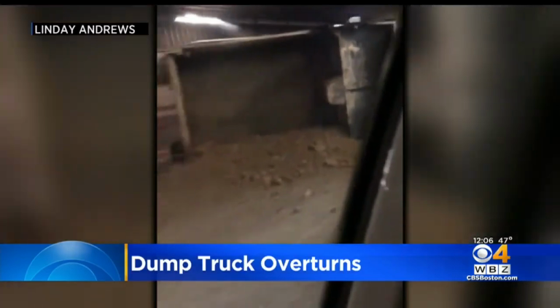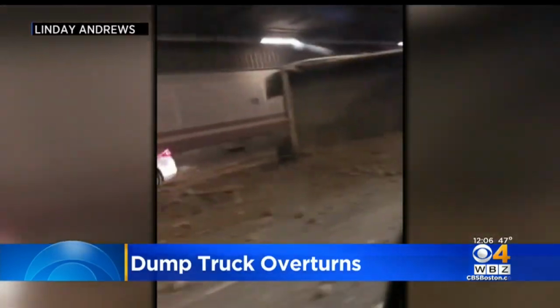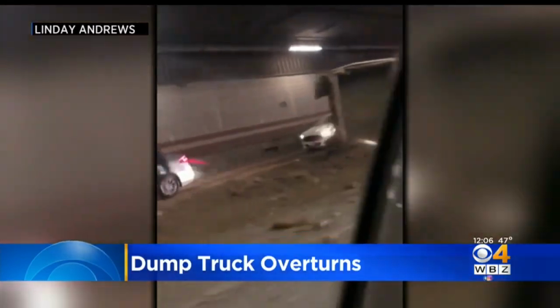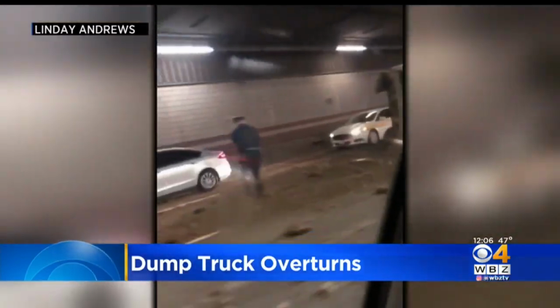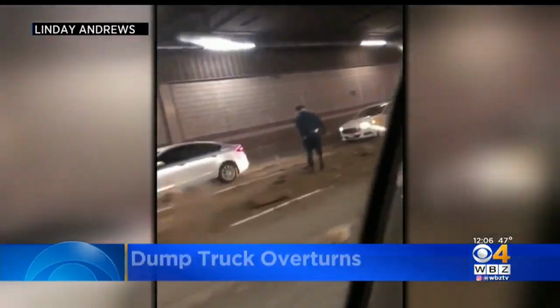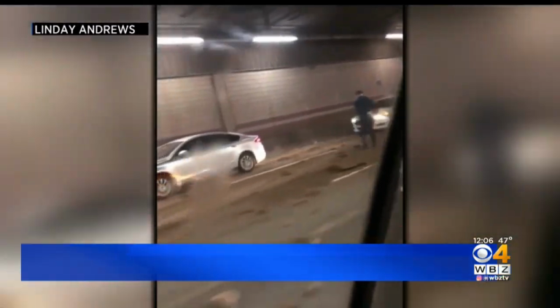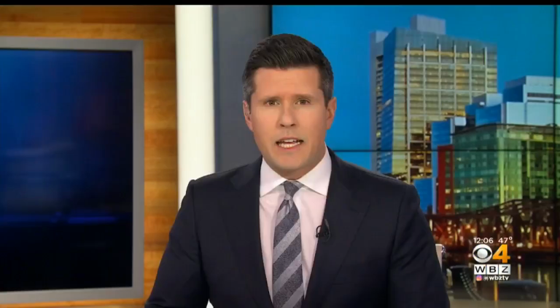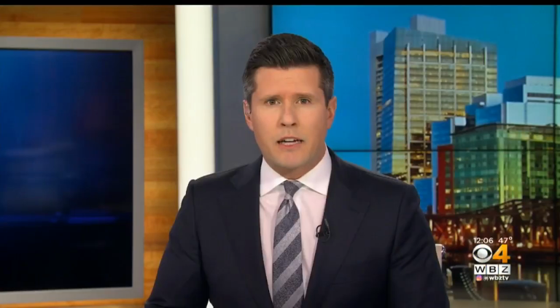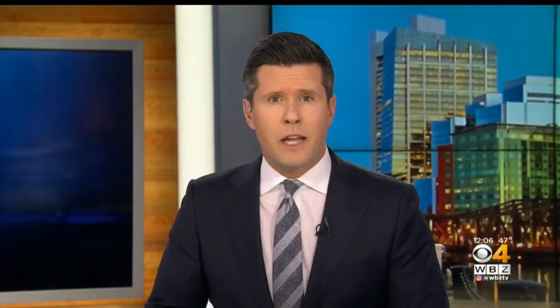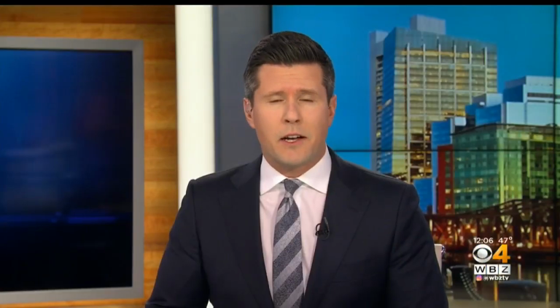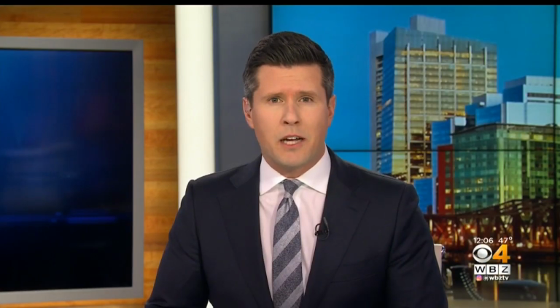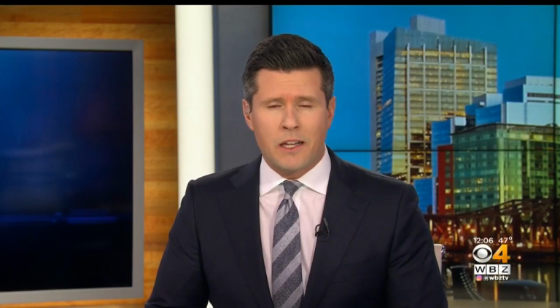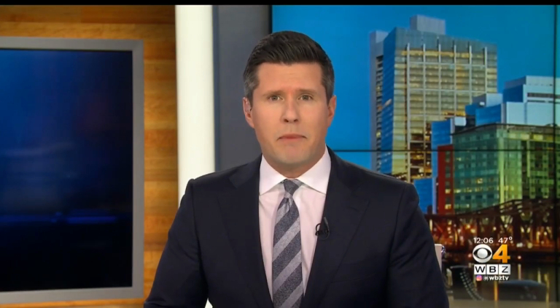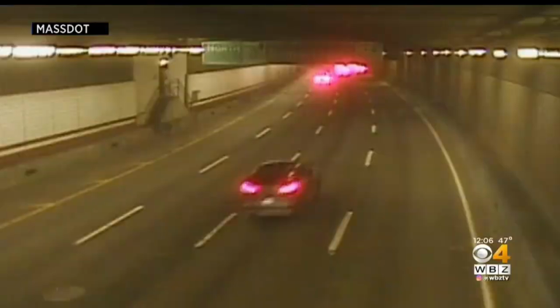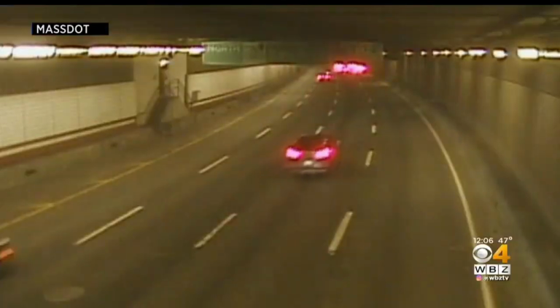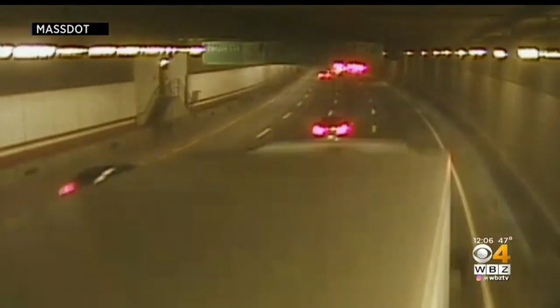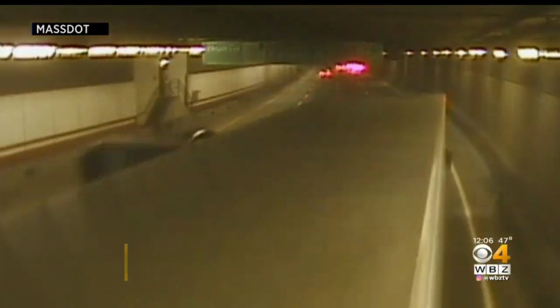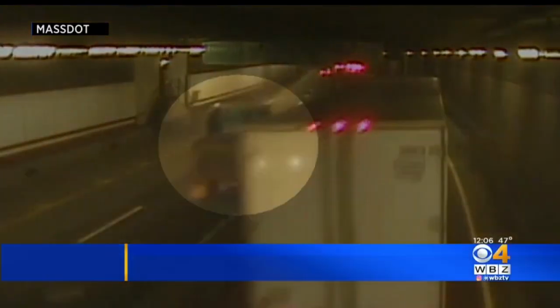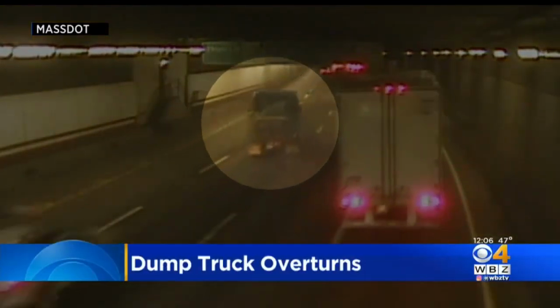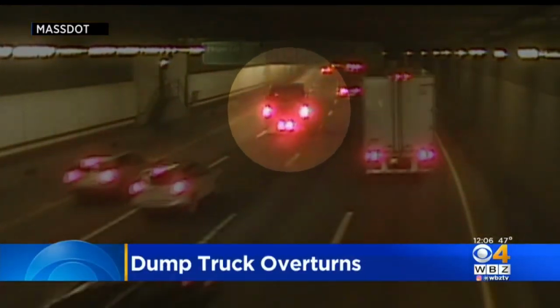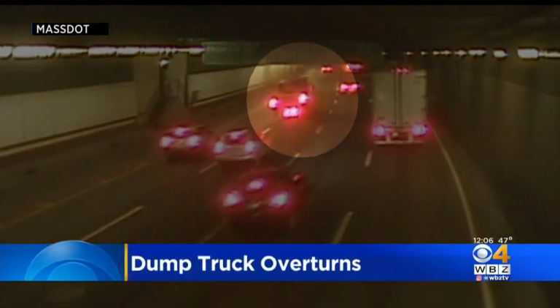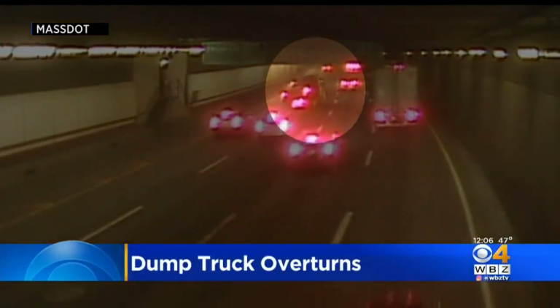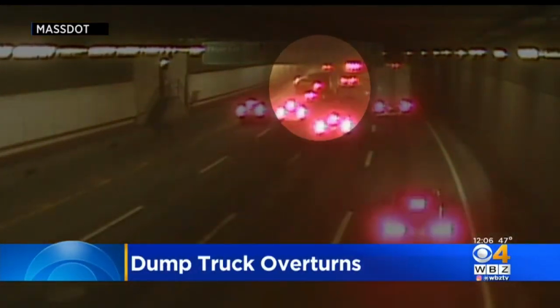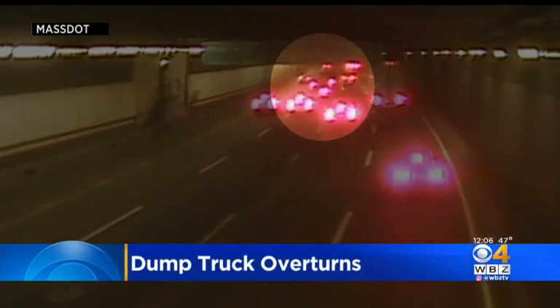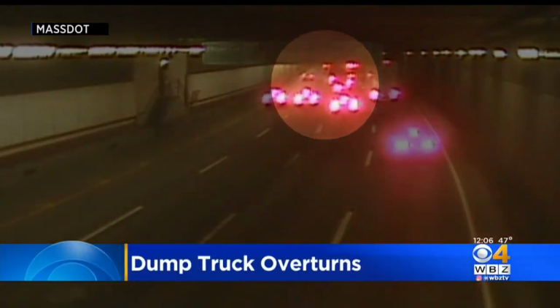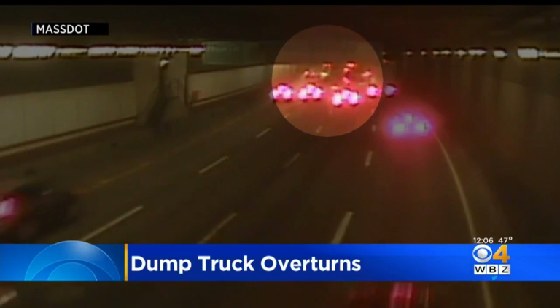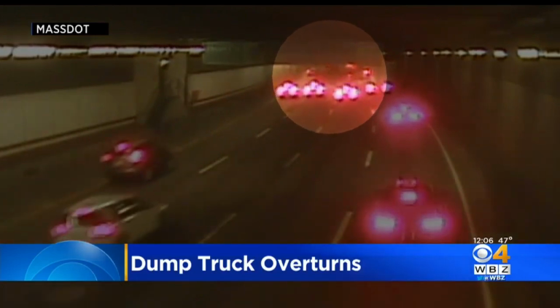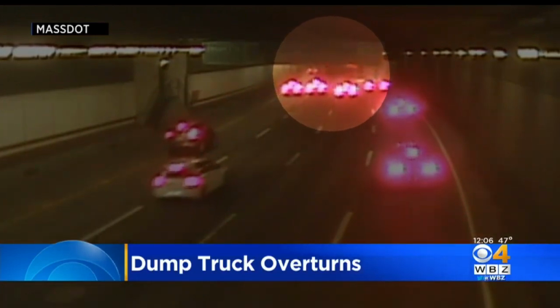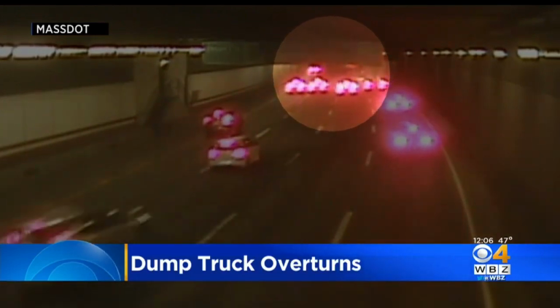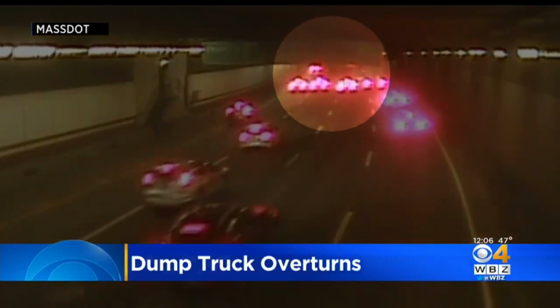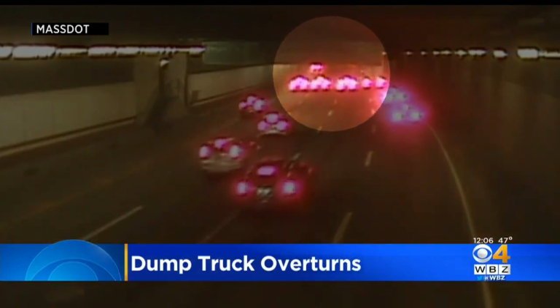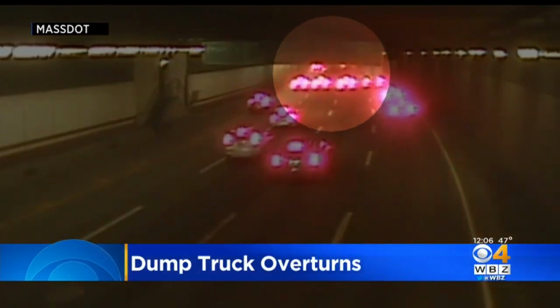The crash happened on the northbound side and it blocked two lanes of the tunnel. A MassDOT camera captured the crash, and if you look off in the distance you can see the truck wobble a bit — and then we've highlighted it for you — you see the truck flip over.